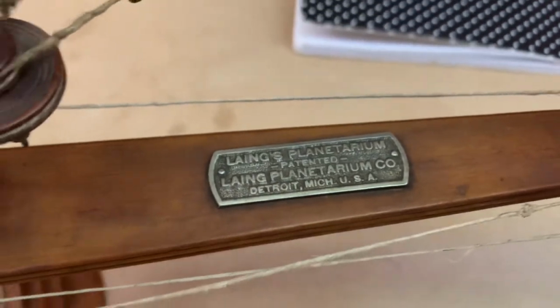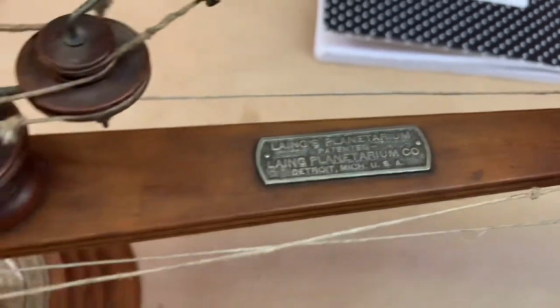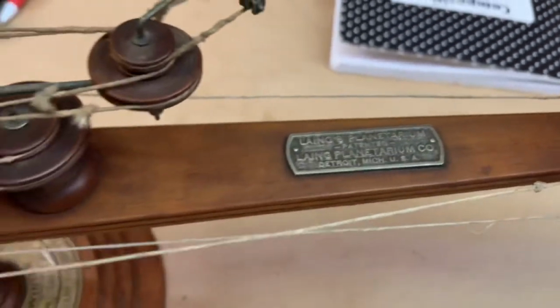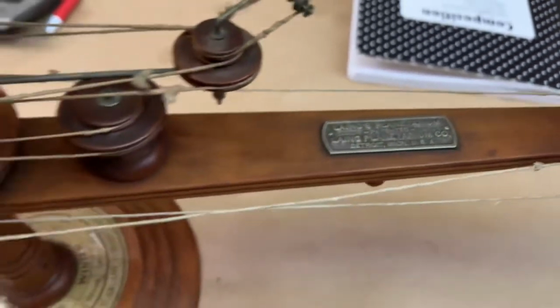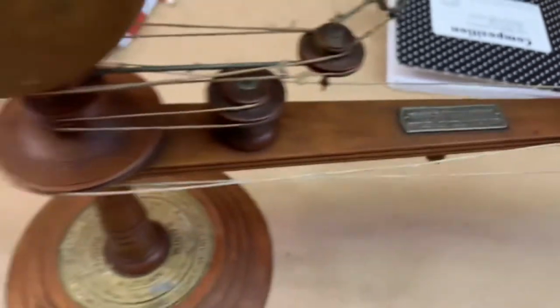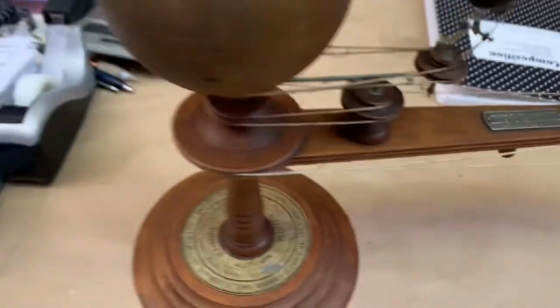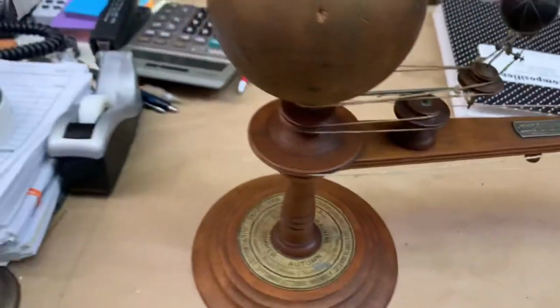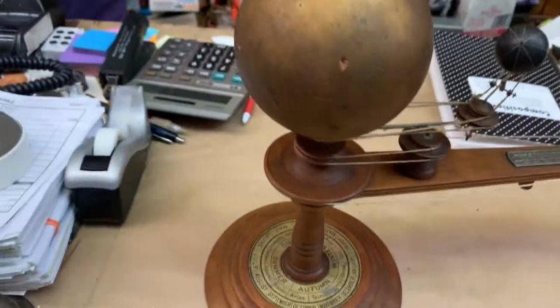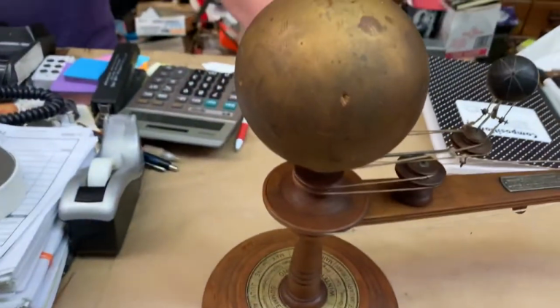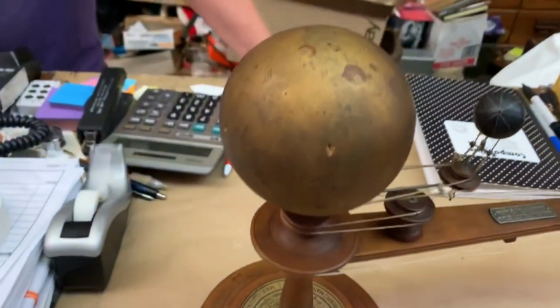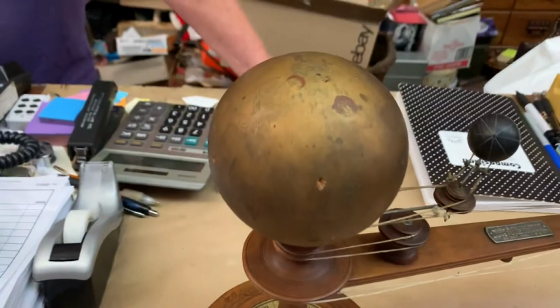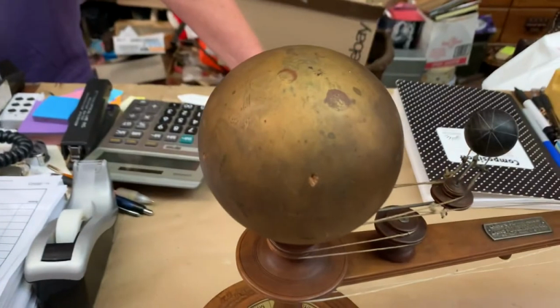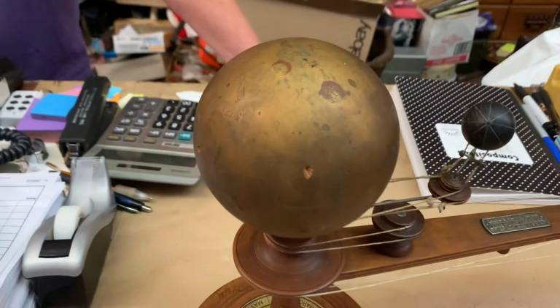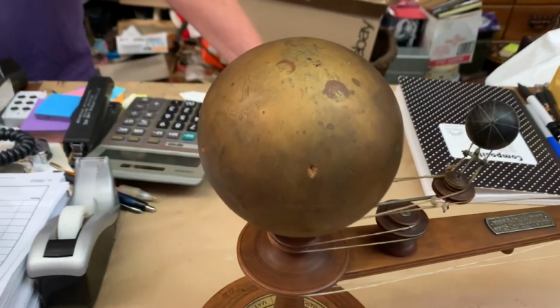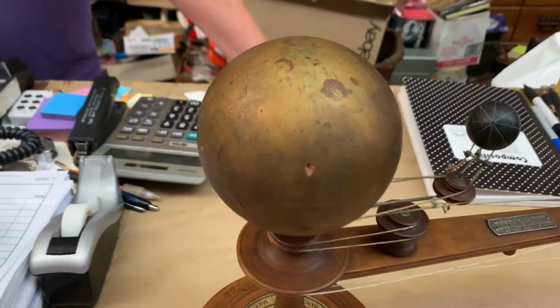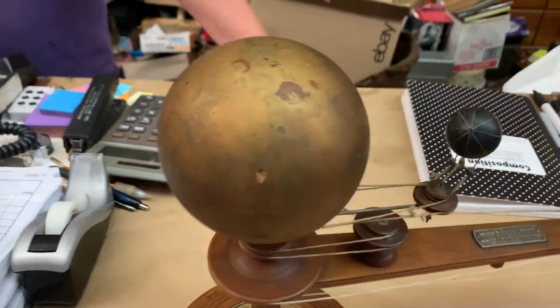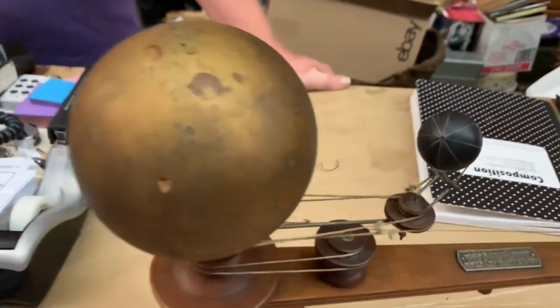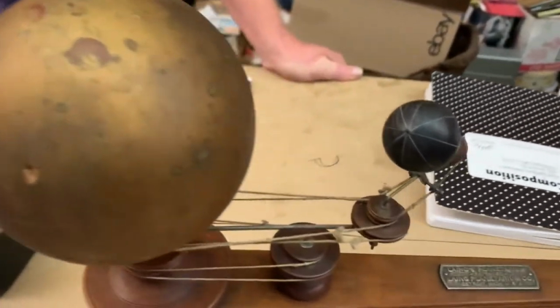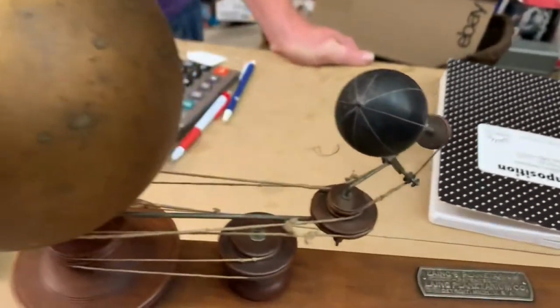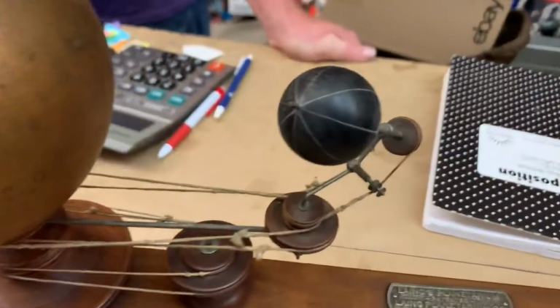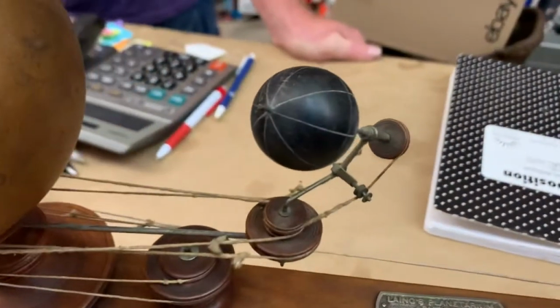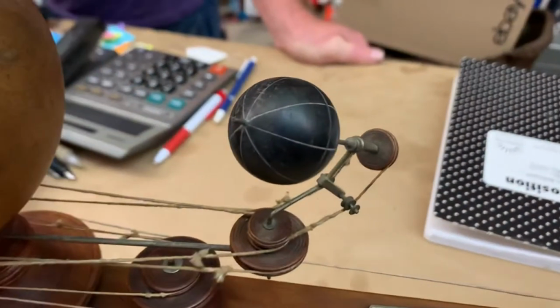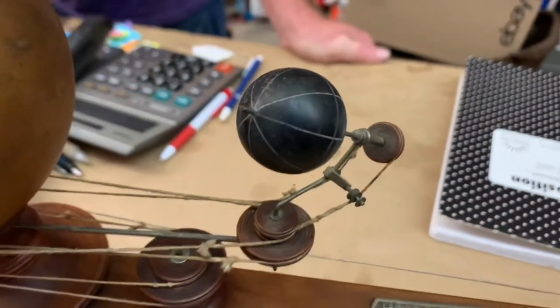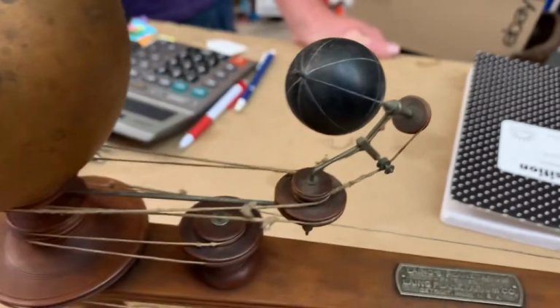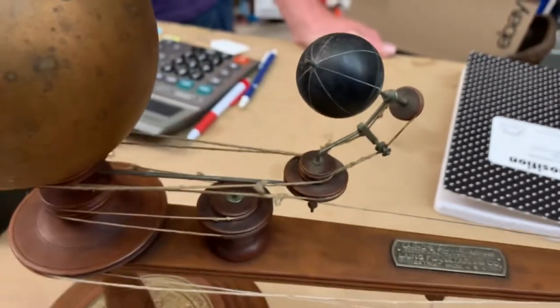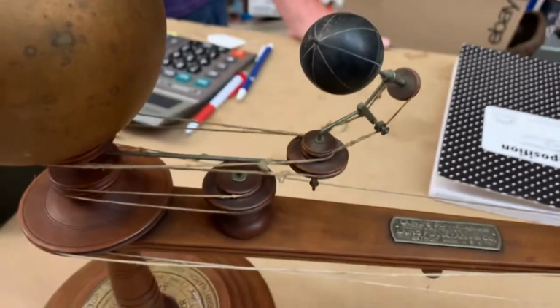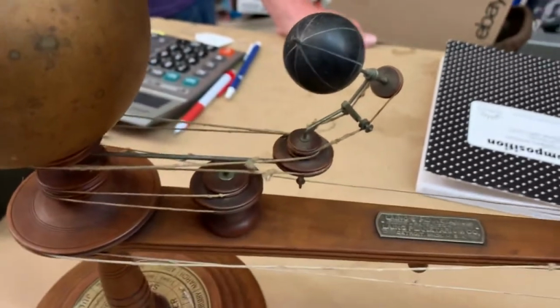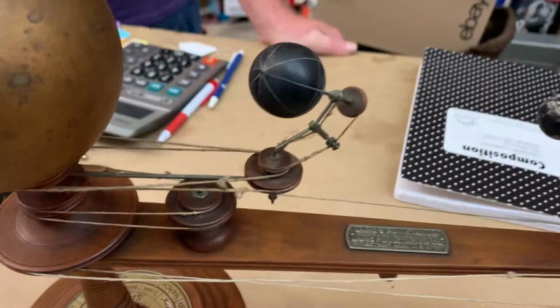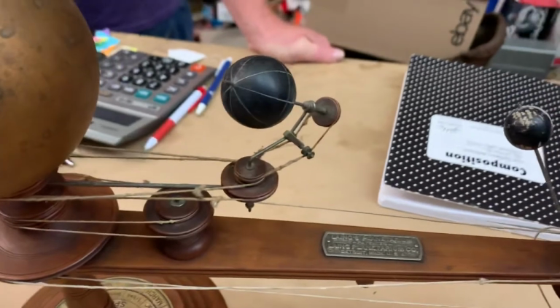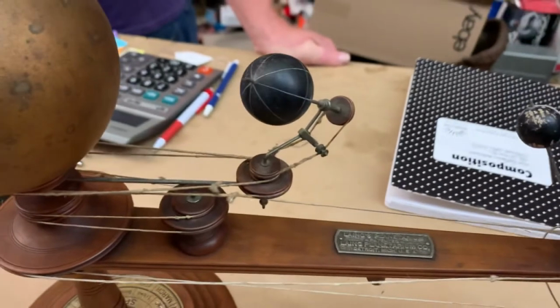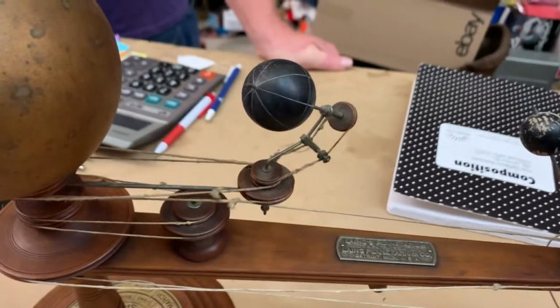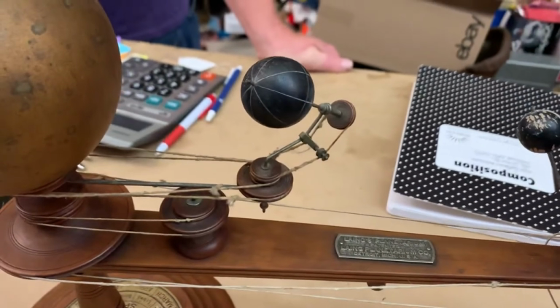An orrery. So this is supposed to be the sun here, right? And then I think we have Mercury, and these are all on strings so they're supposed to spin.